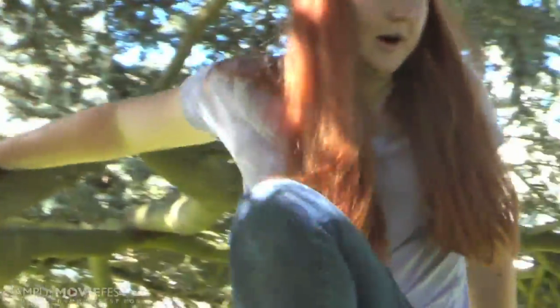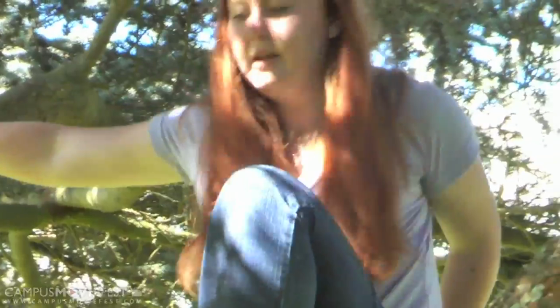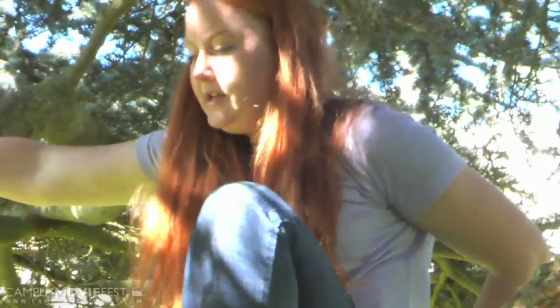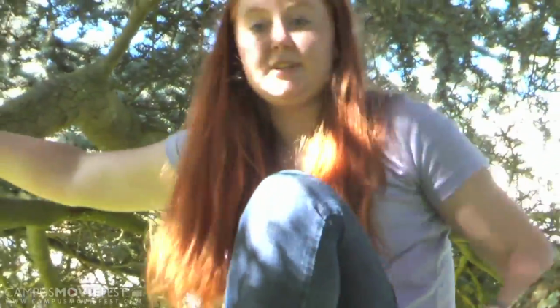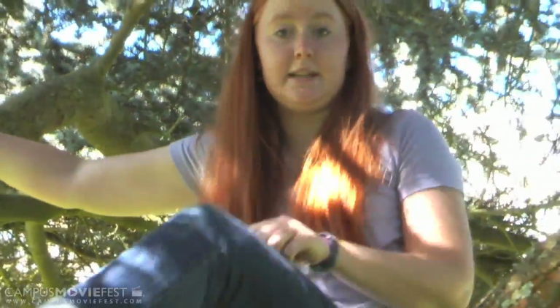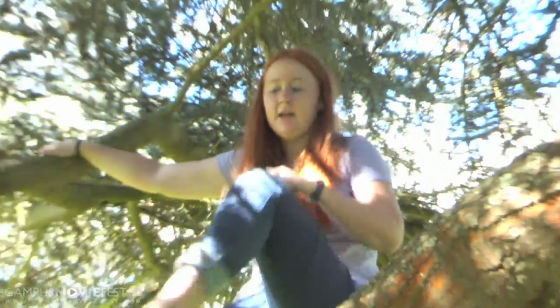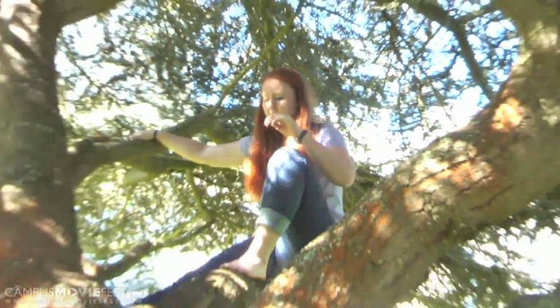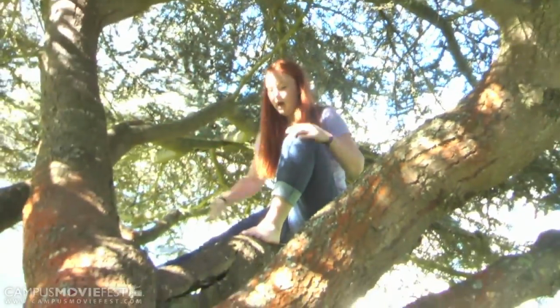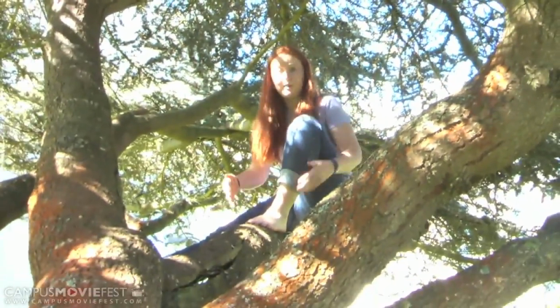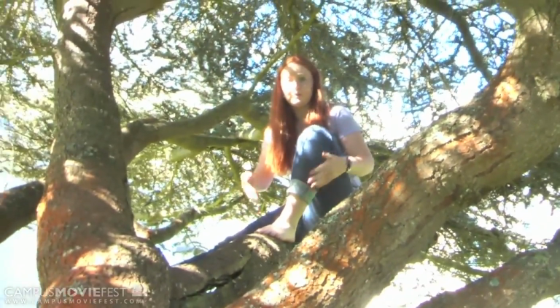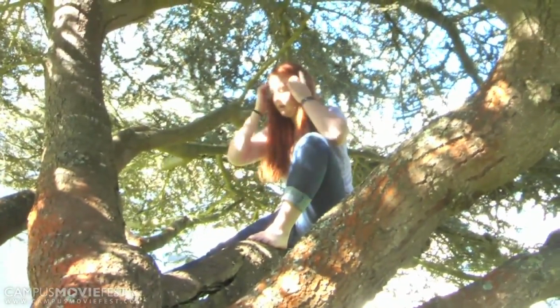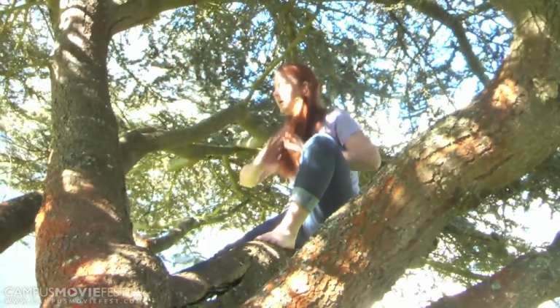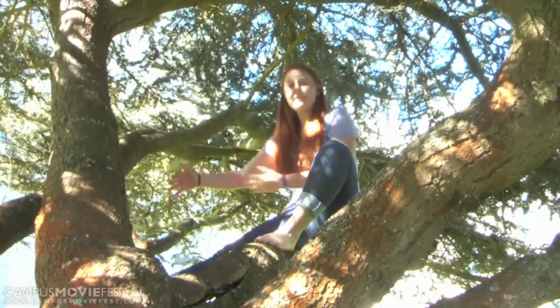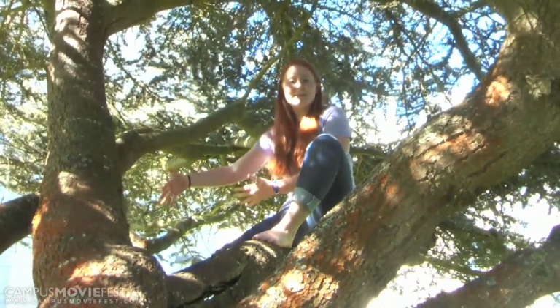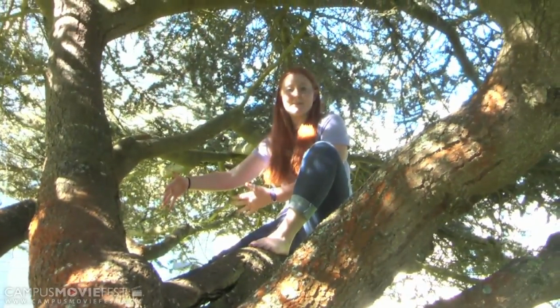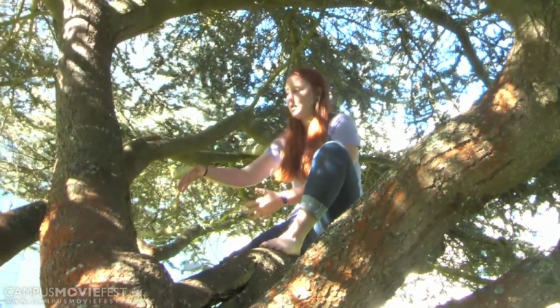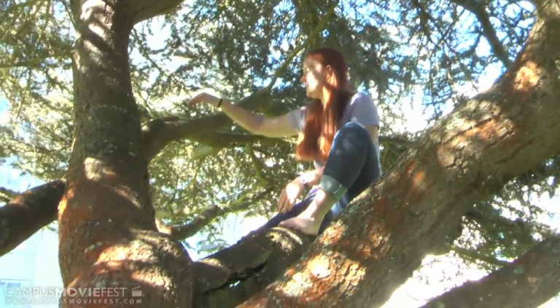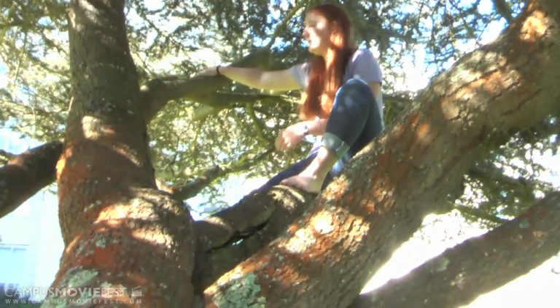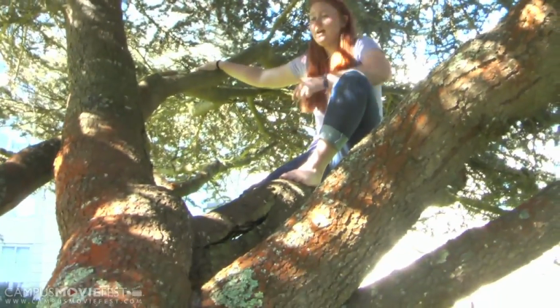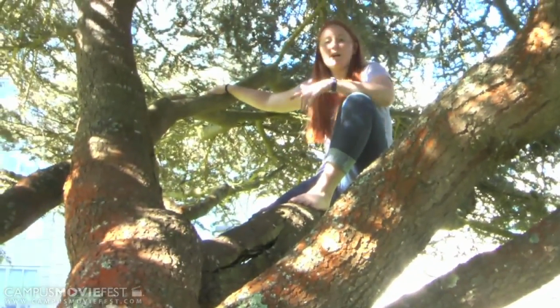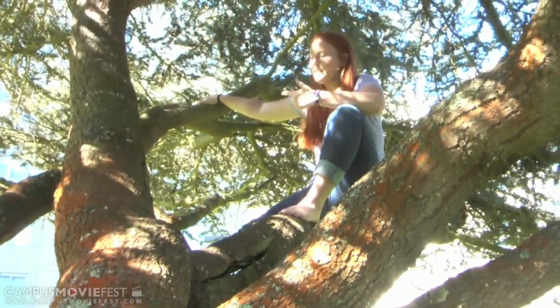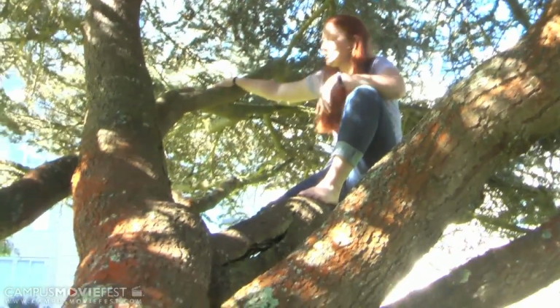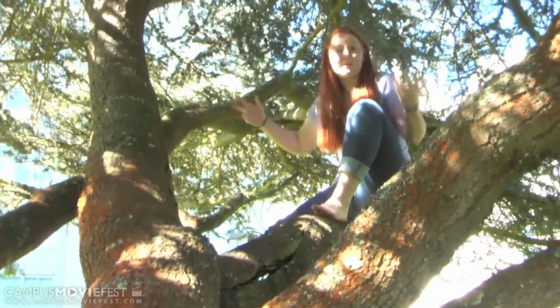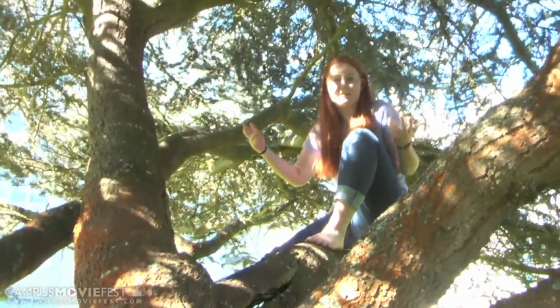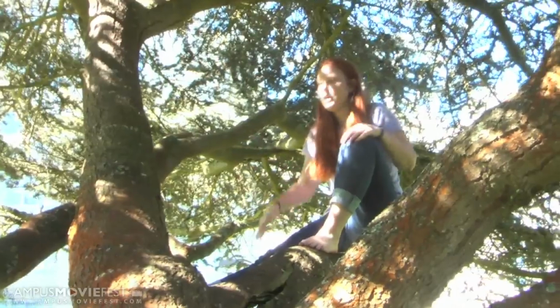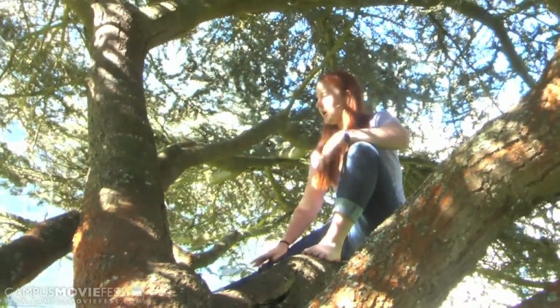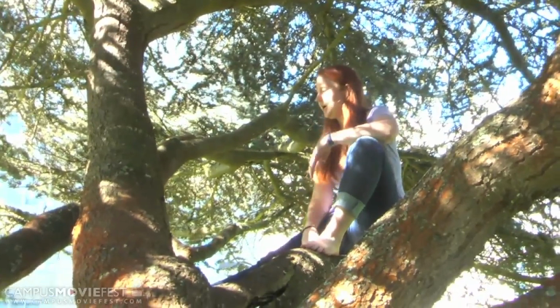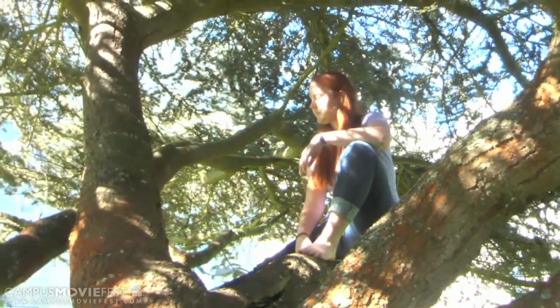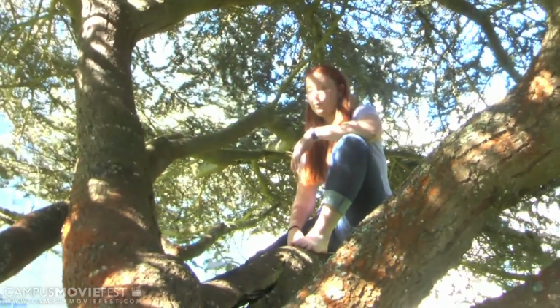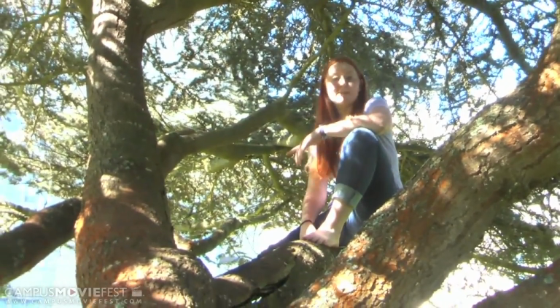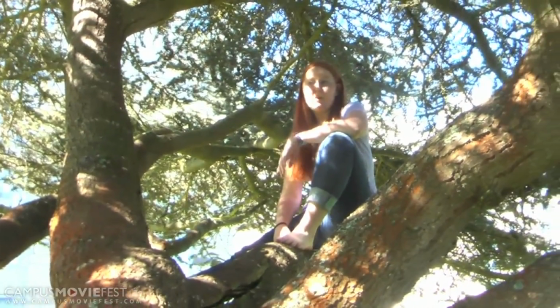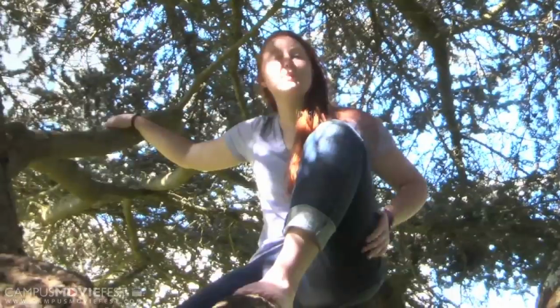So, you see I'm just sitting here. I've got one foot over here, one foot braced against this other branch. I'm hanging on to the tree, but I don't have to. Quite cozy up here.